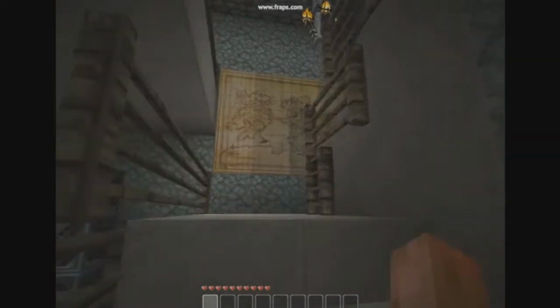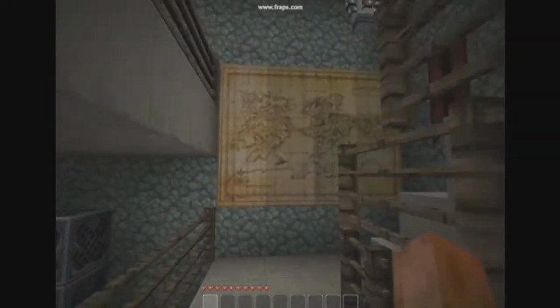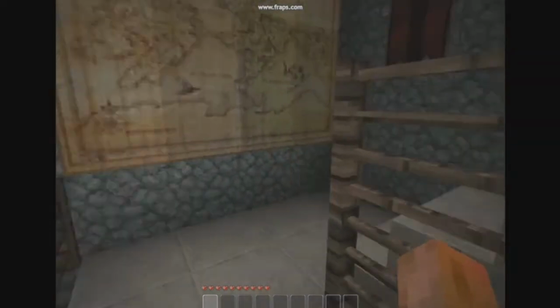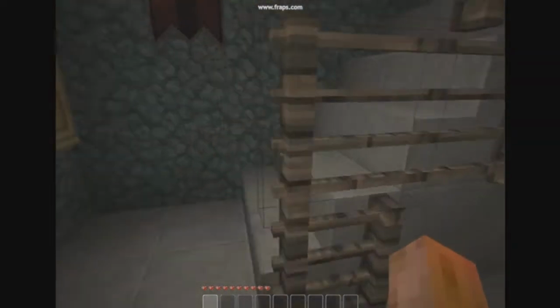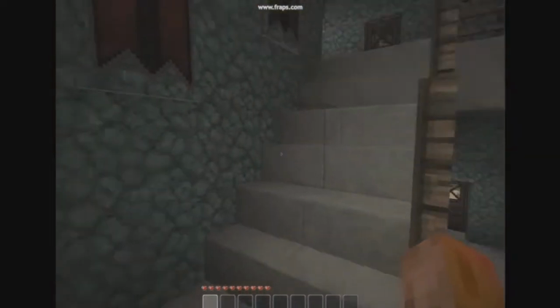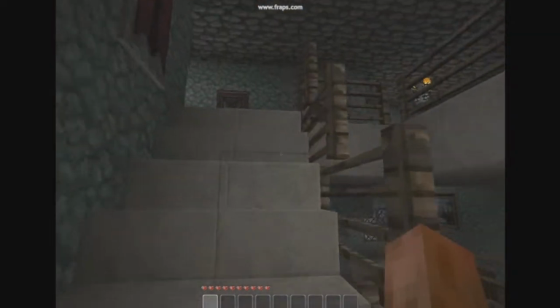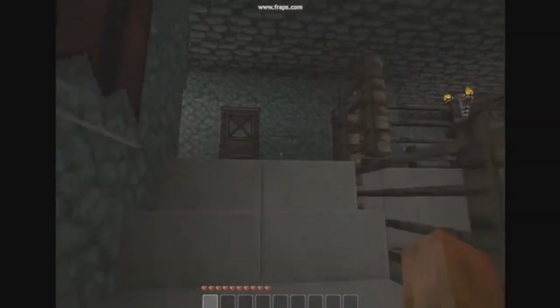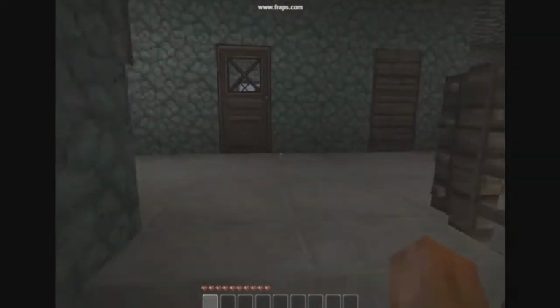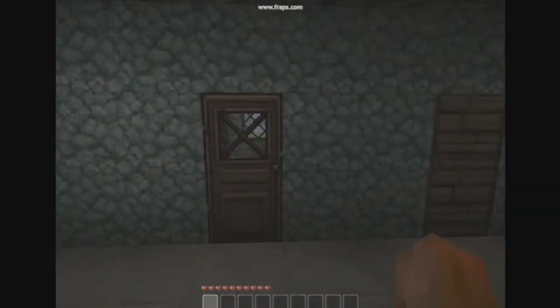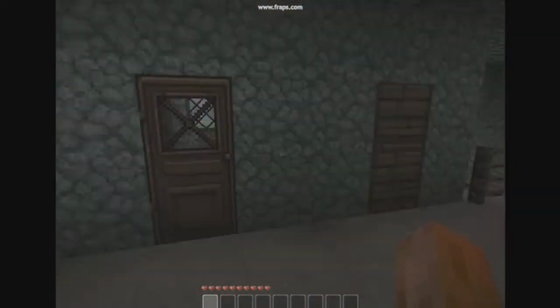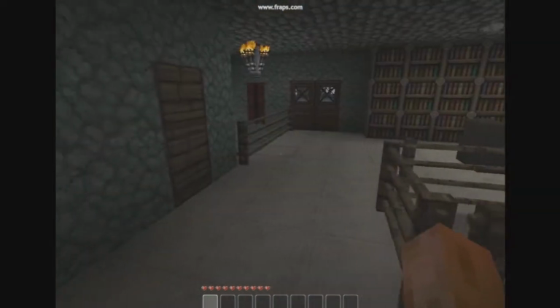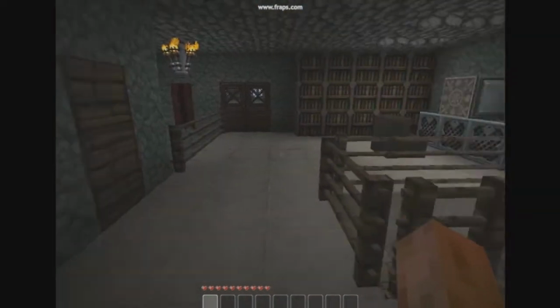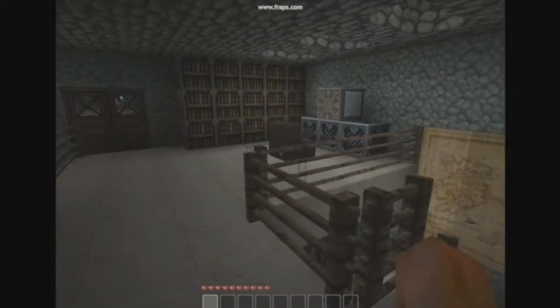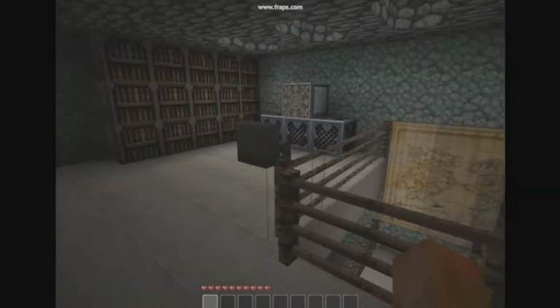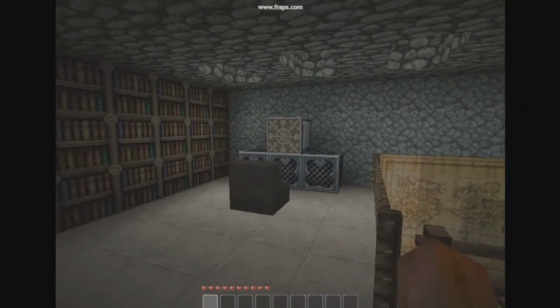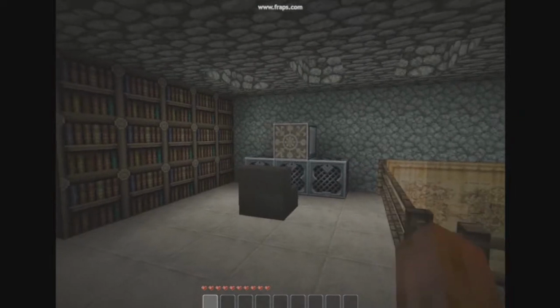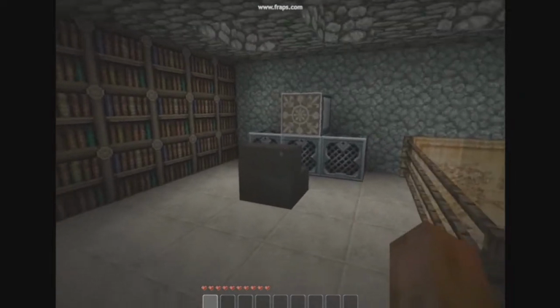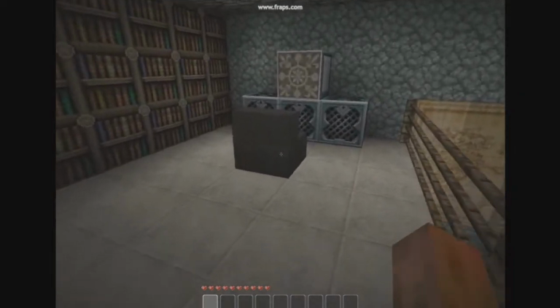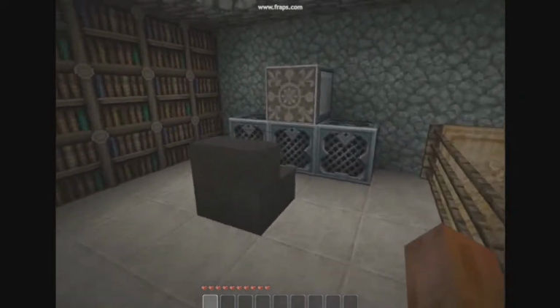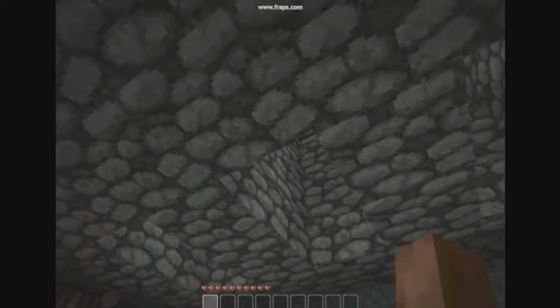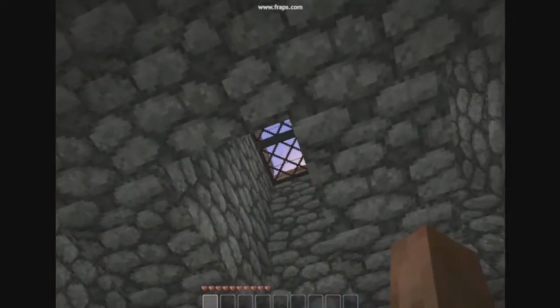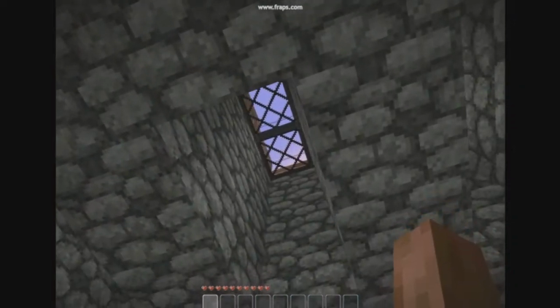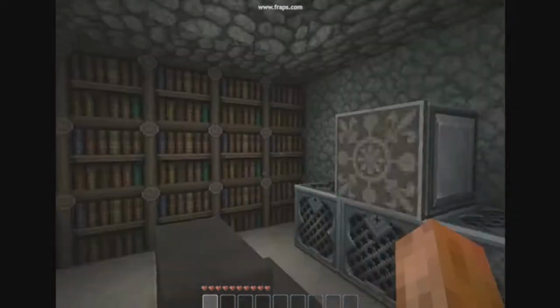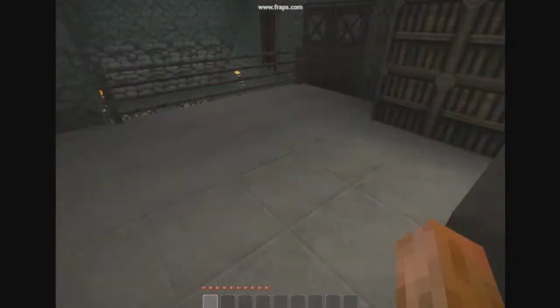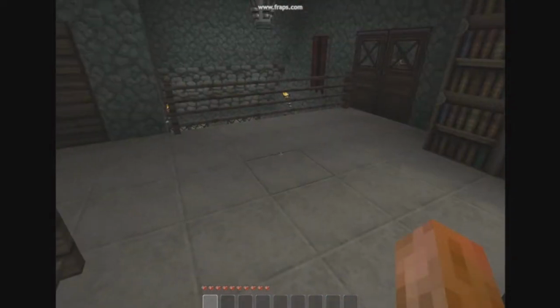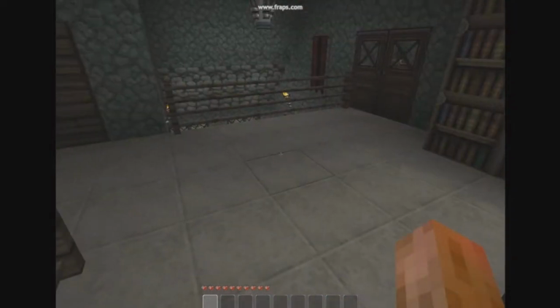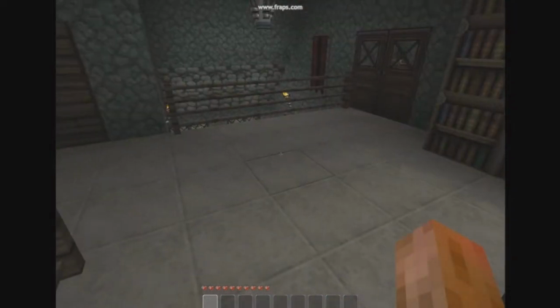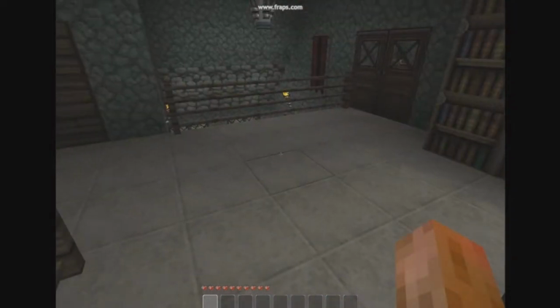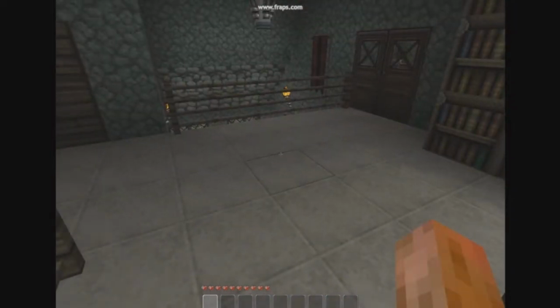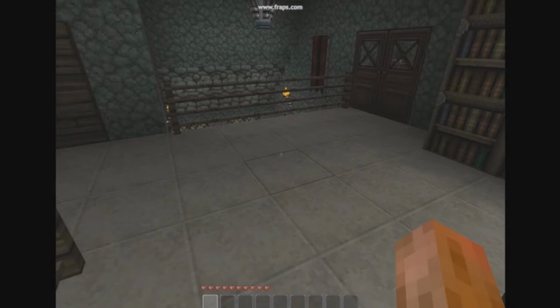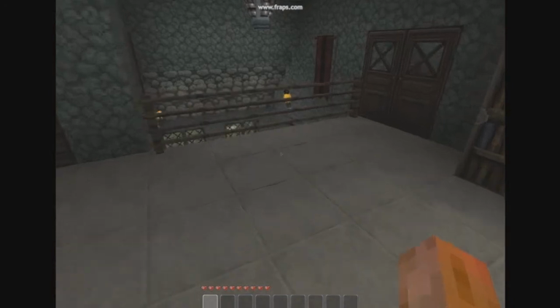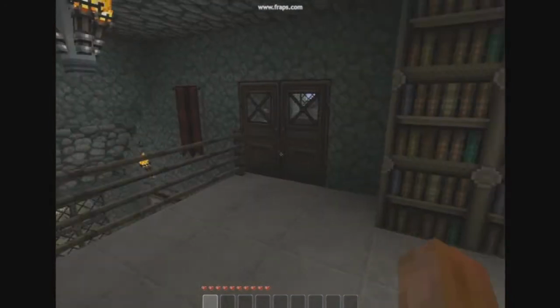Now let's go up the stairs — we got carpet. Here's the loft. Got my bookshelves, and then this is a computer. Water sunroof type thingy.